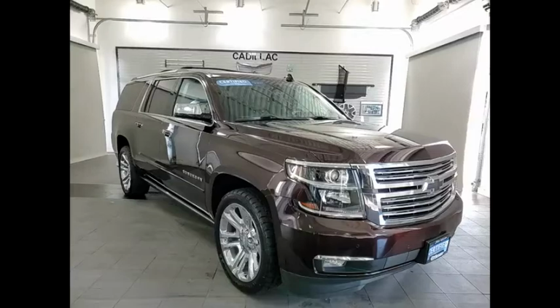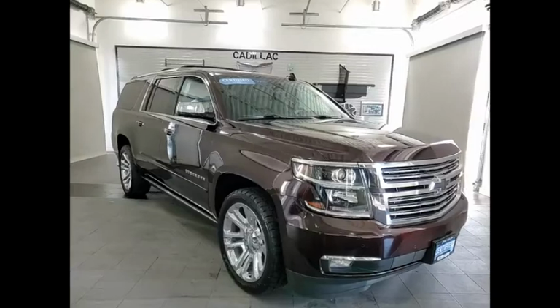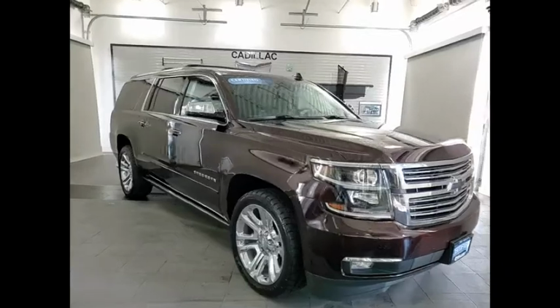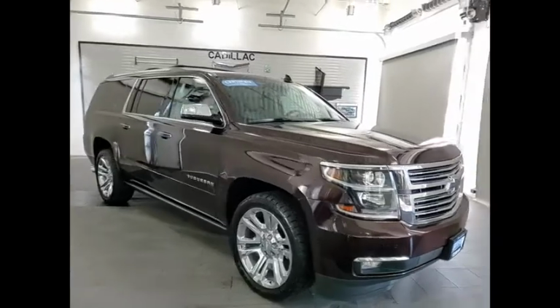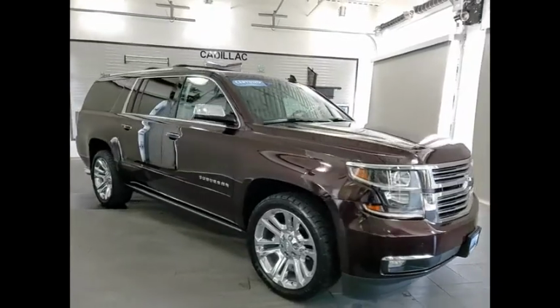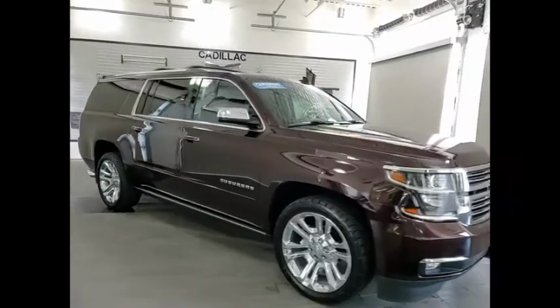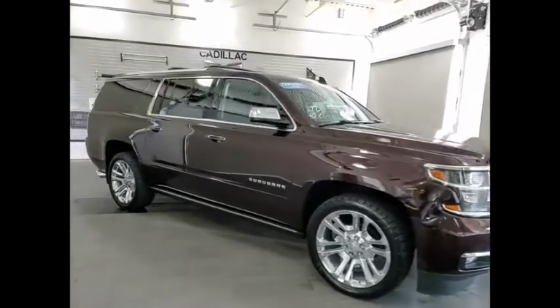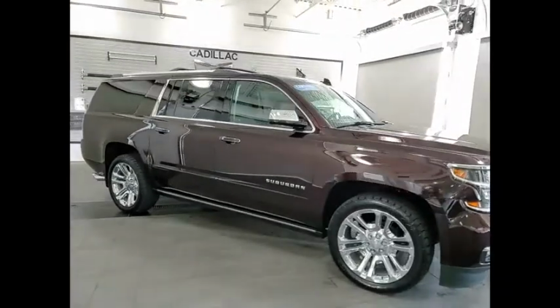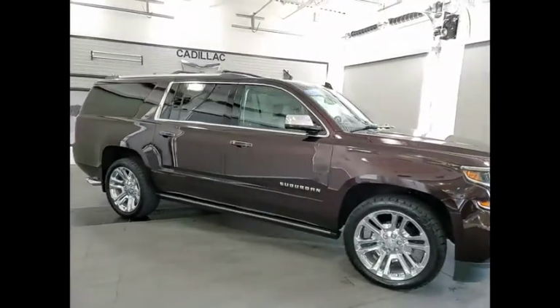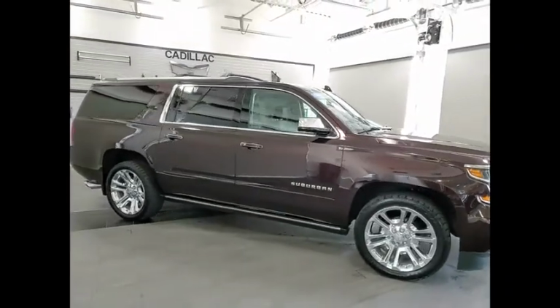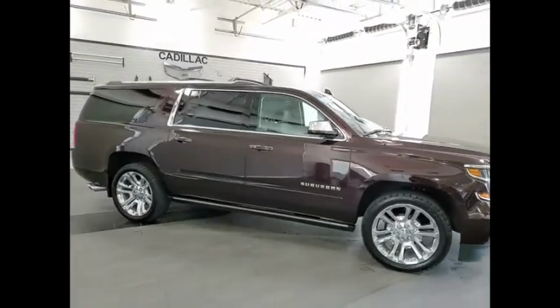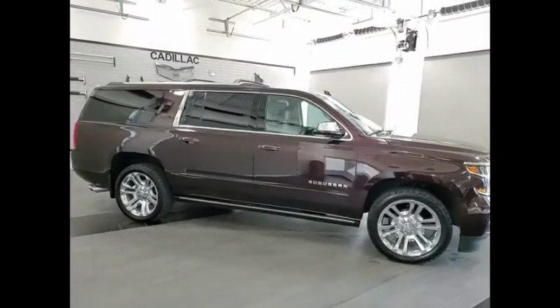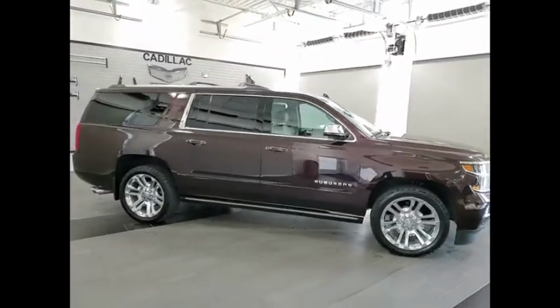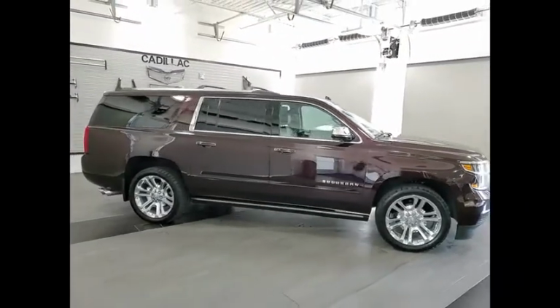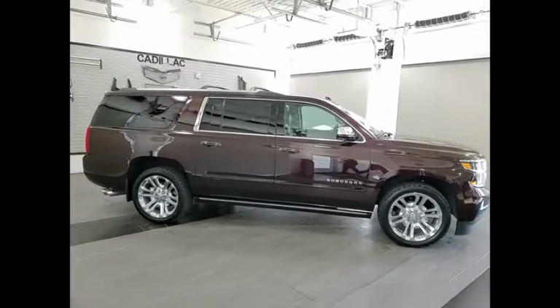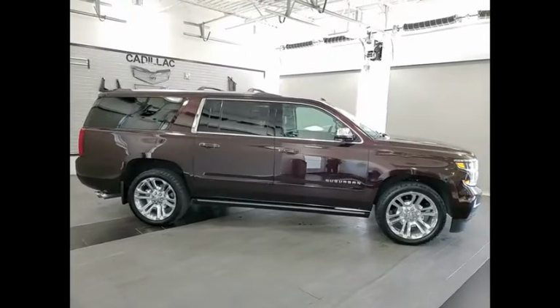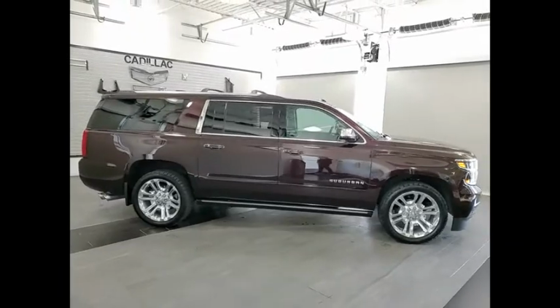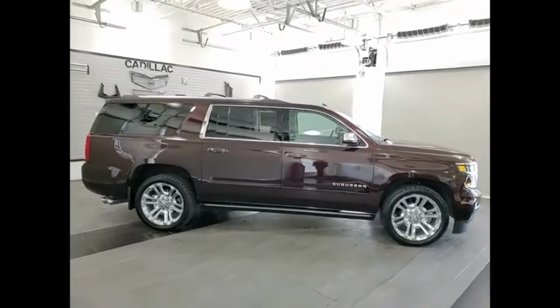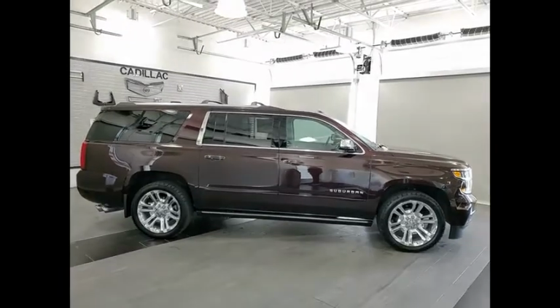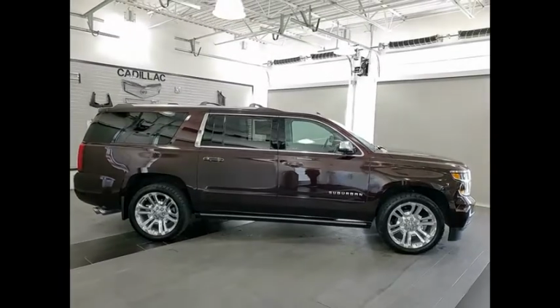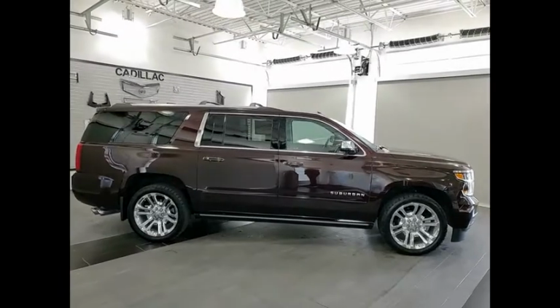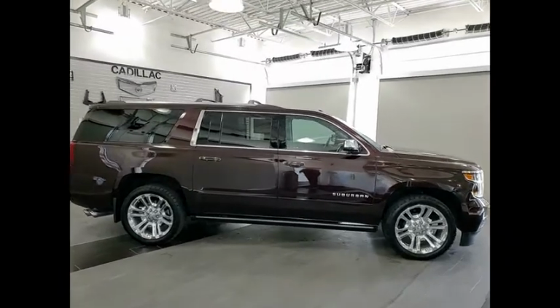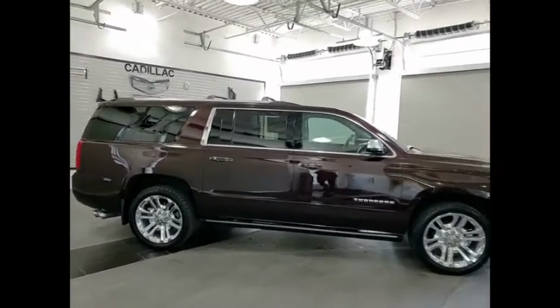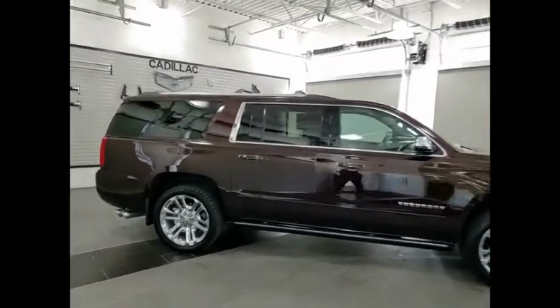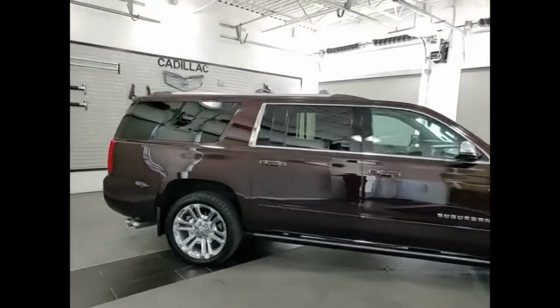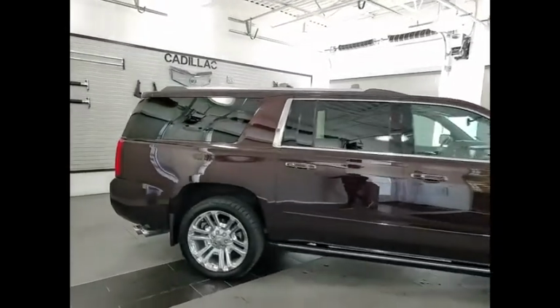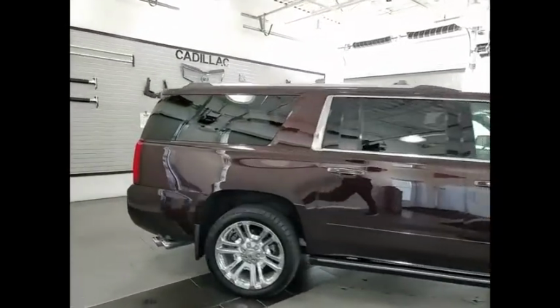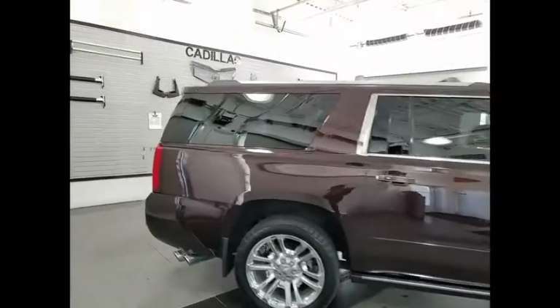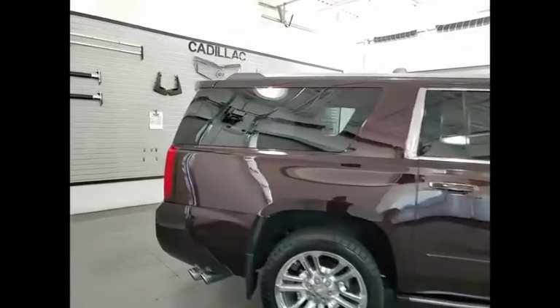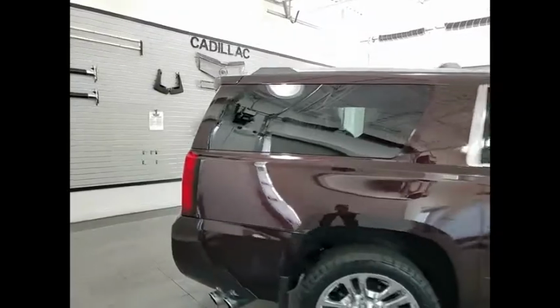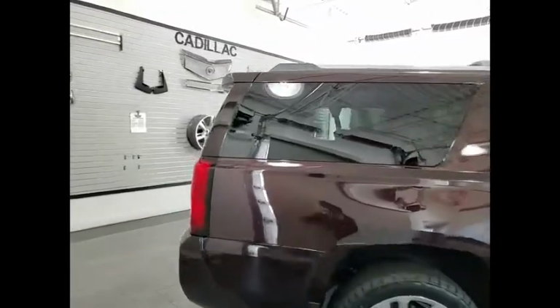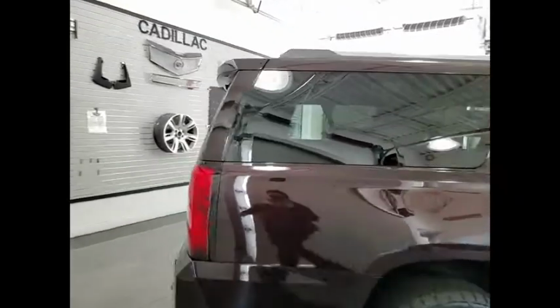We are pleased to show you the 2020 Suburban. Suburban exceeds at towing heavy trailers, hauling loads of people and gear, and enduring hard use and rugged terrain.